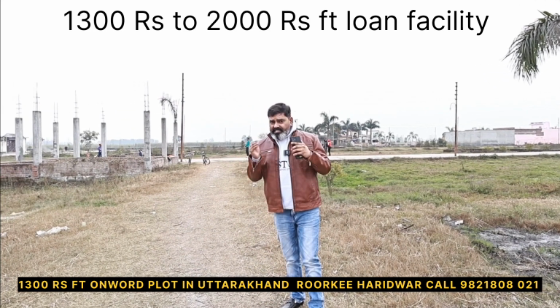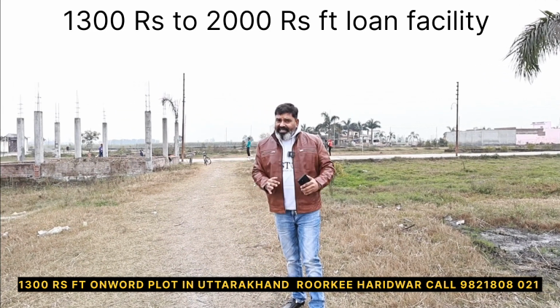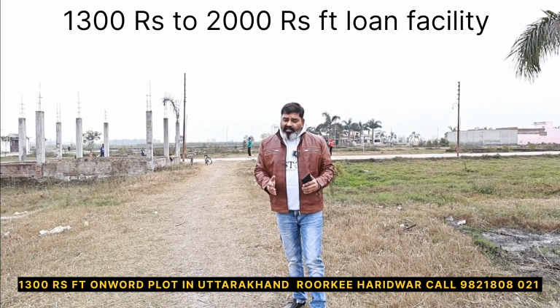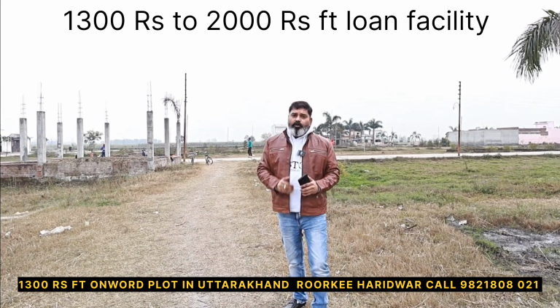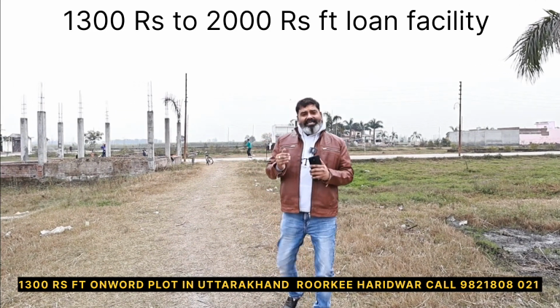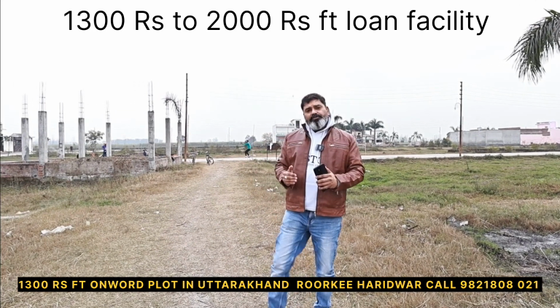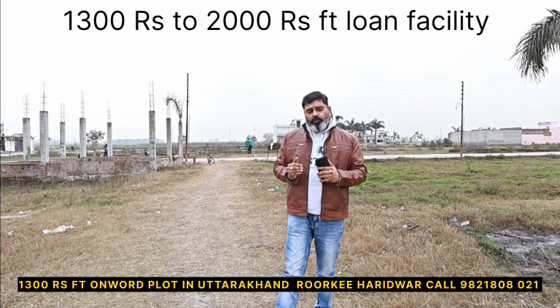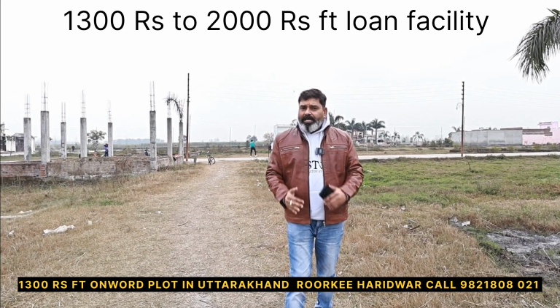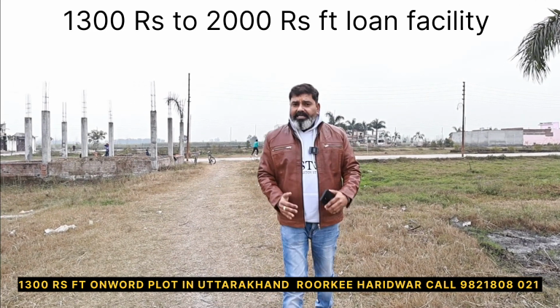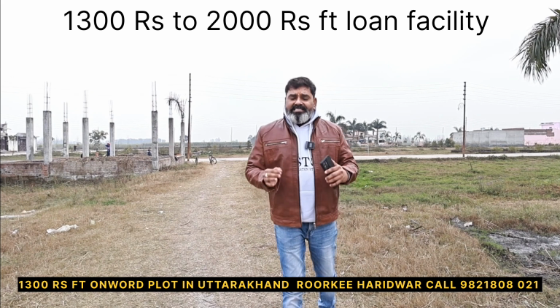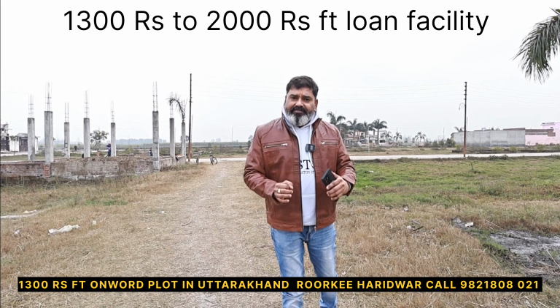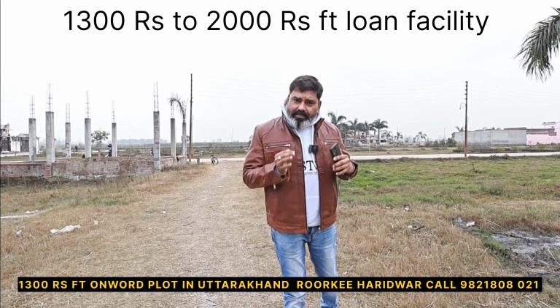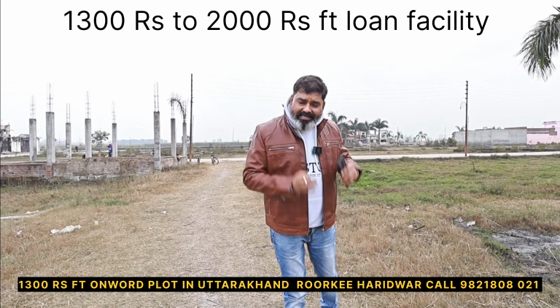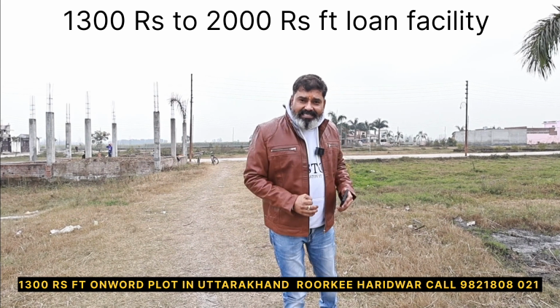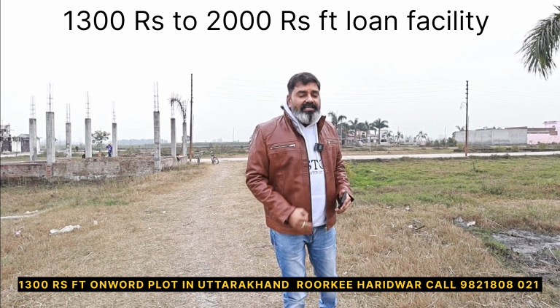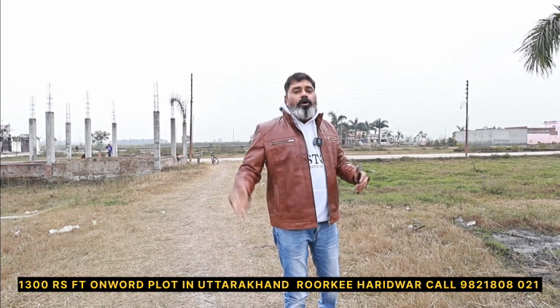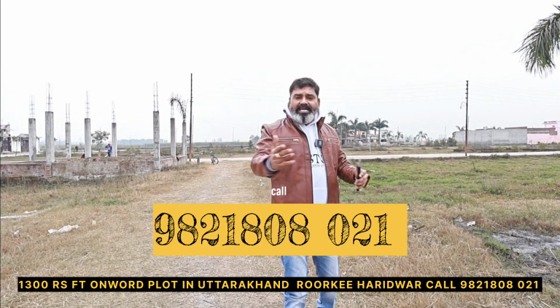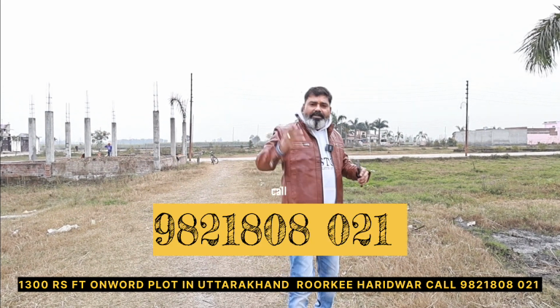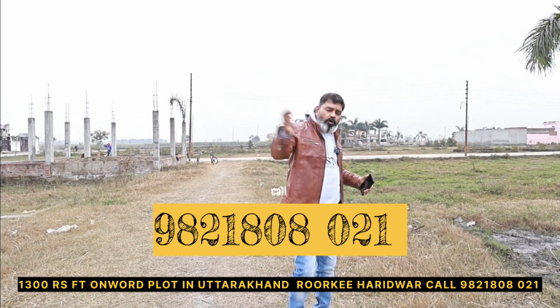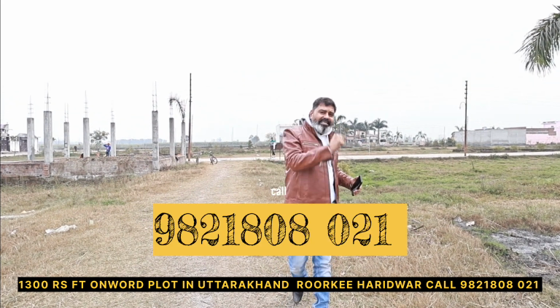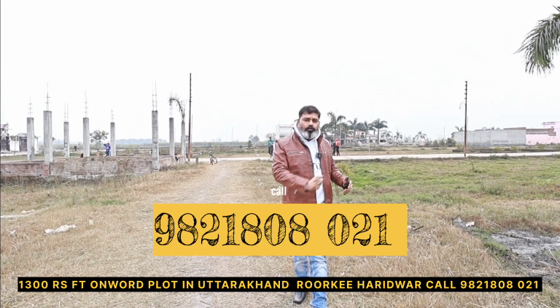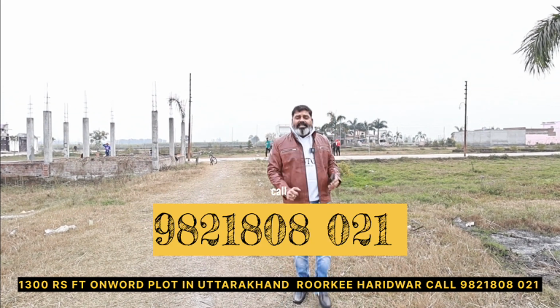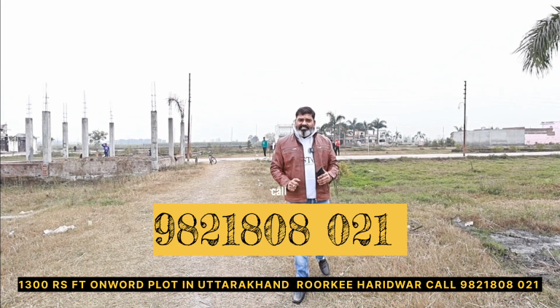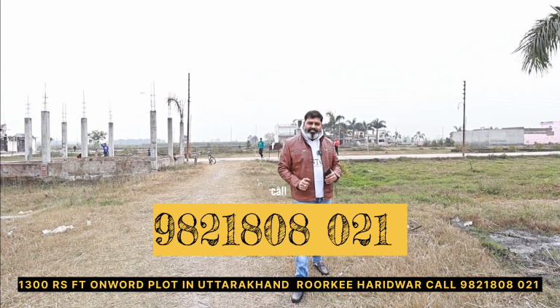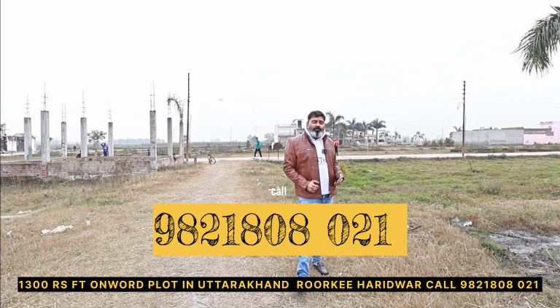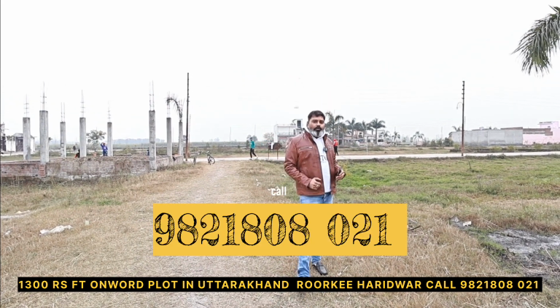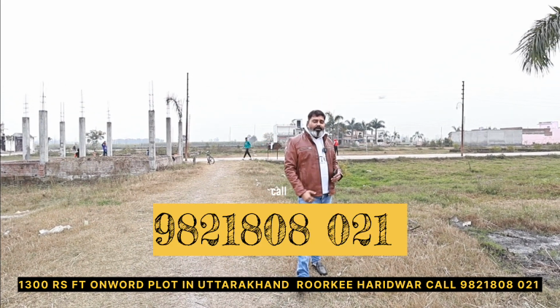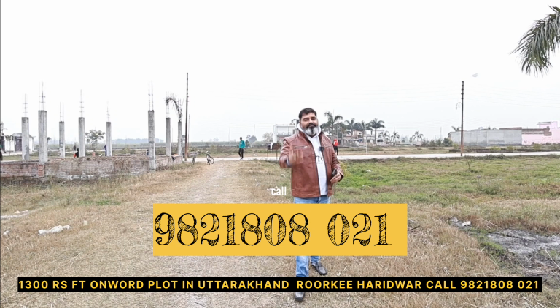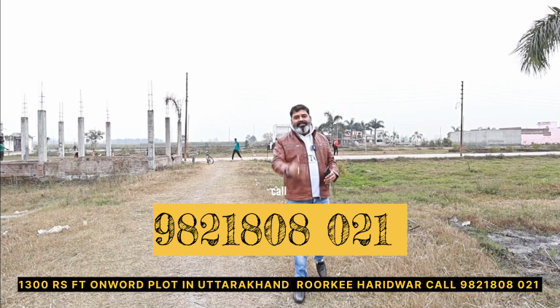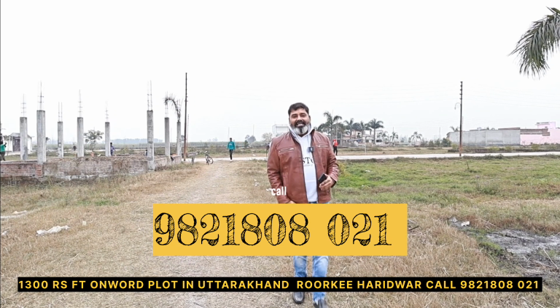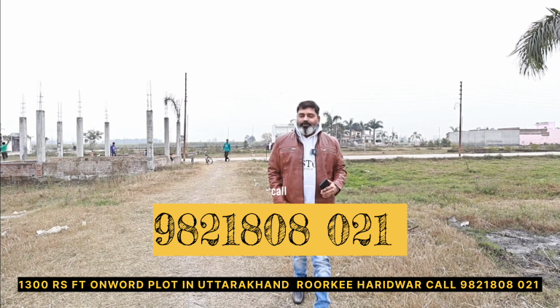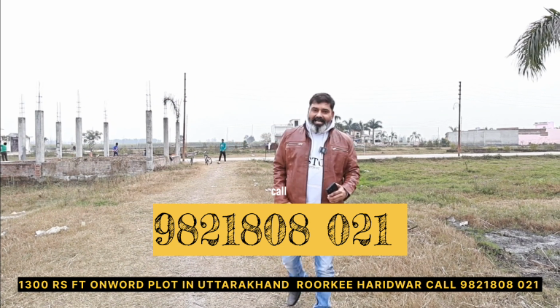The rate starts at a minimum of 1300 Rs and goes up to a maximum of 2000 Rs per square foot. So now call 9821808021. We'll see you soon. Thank you.